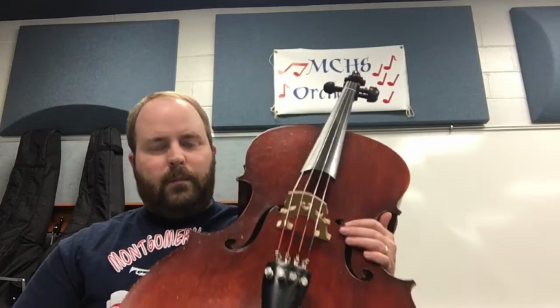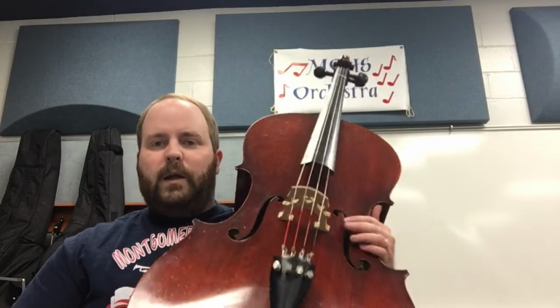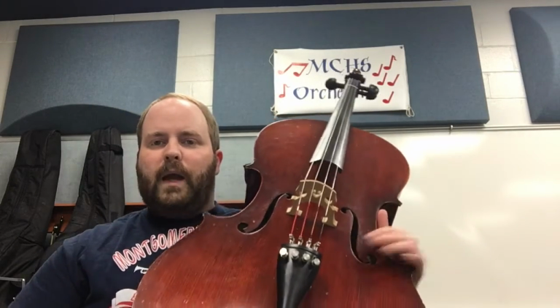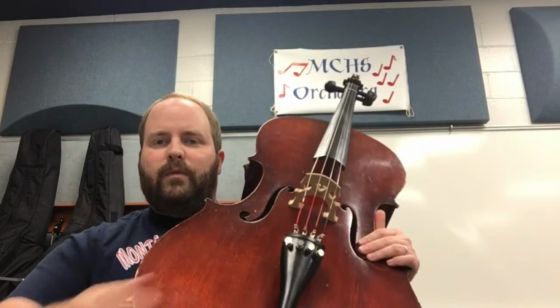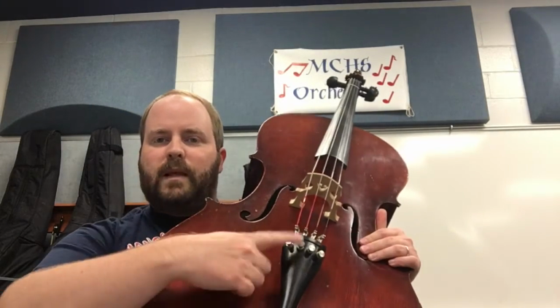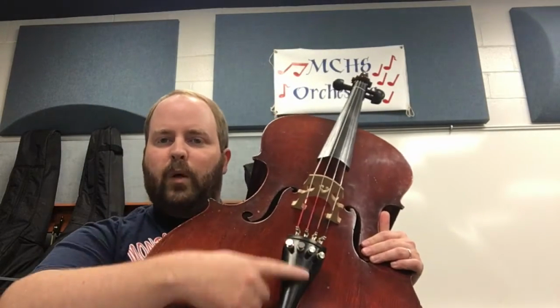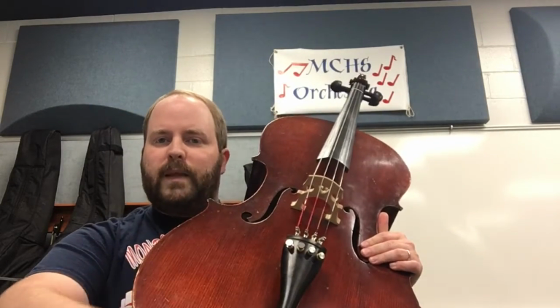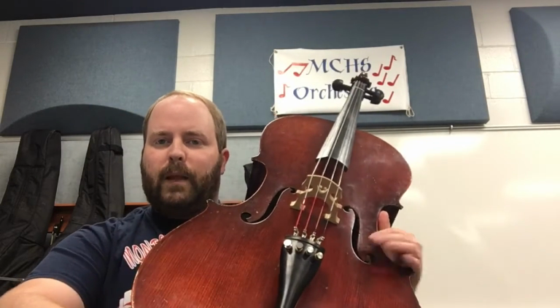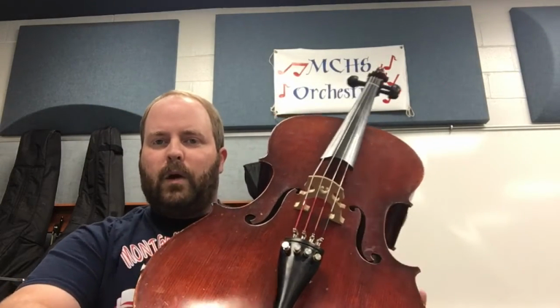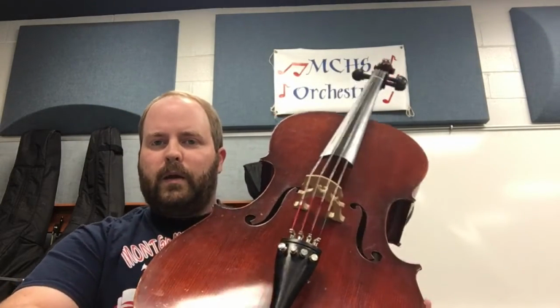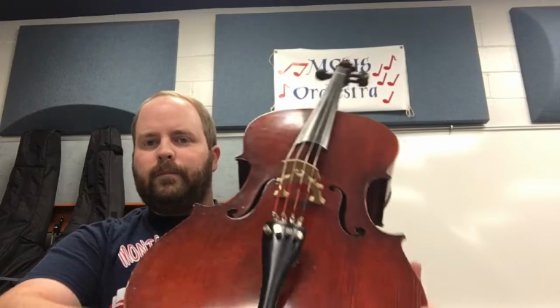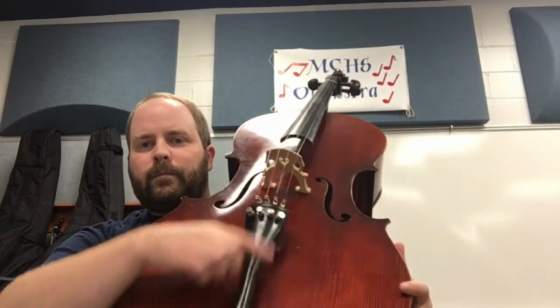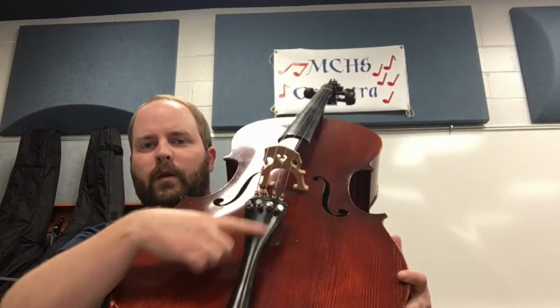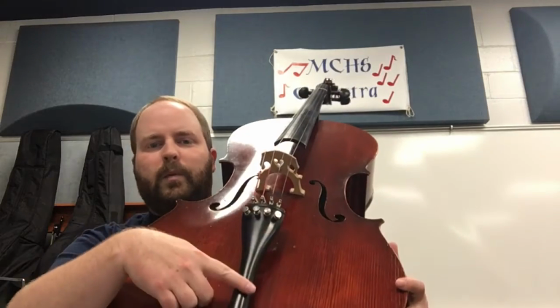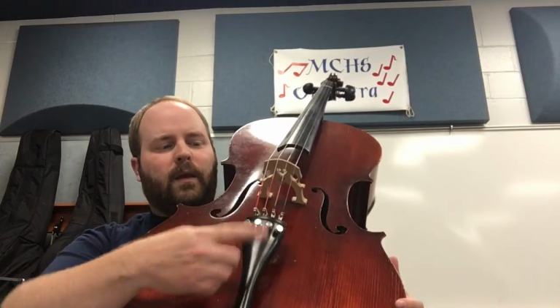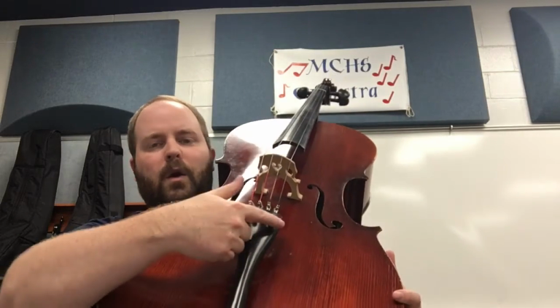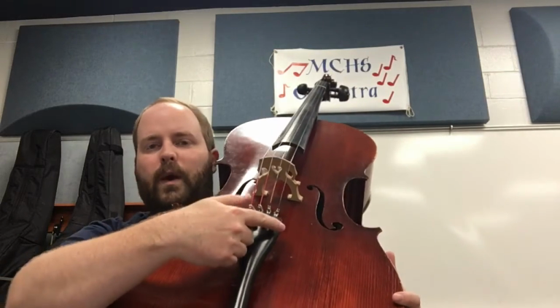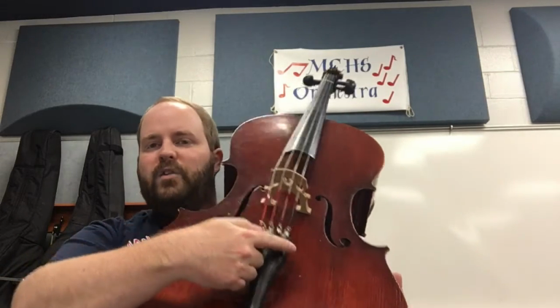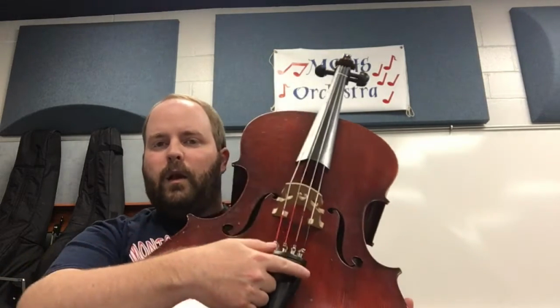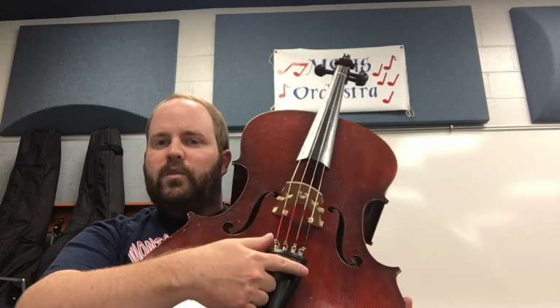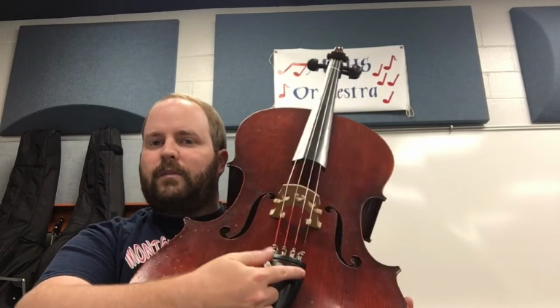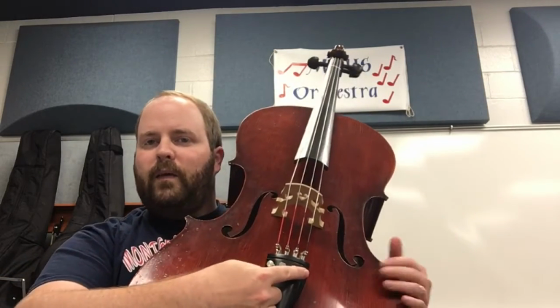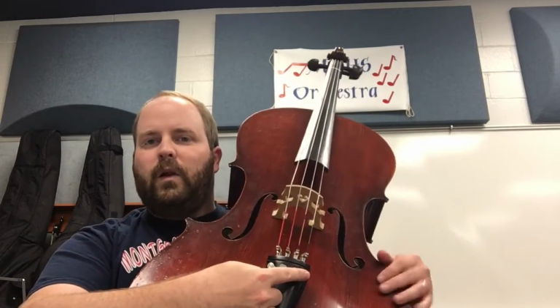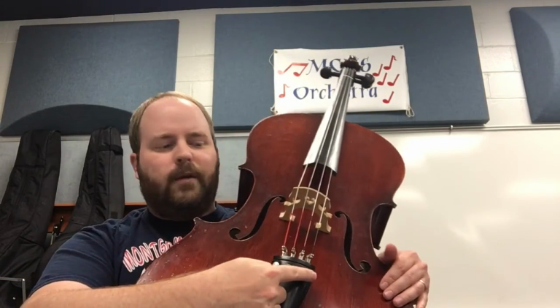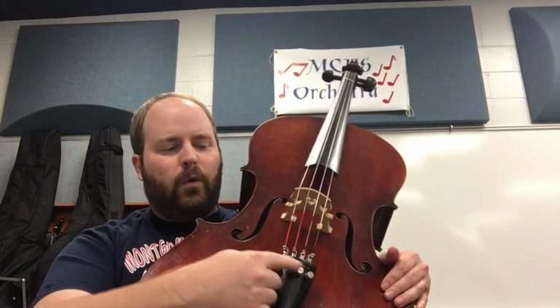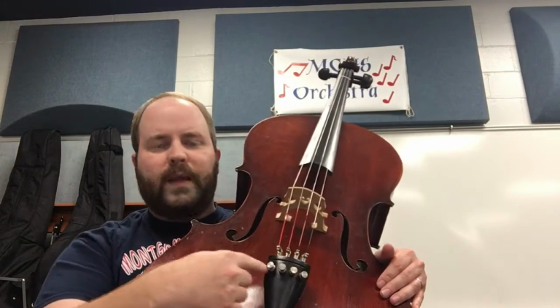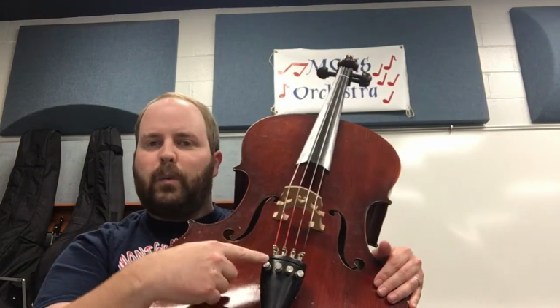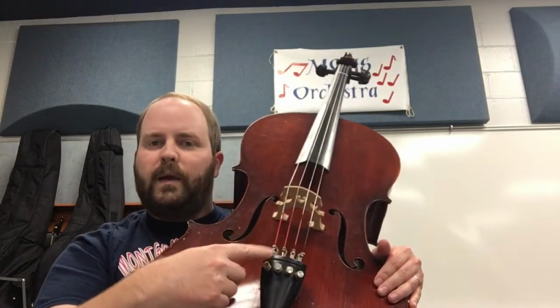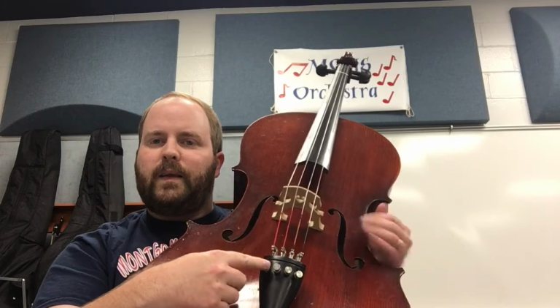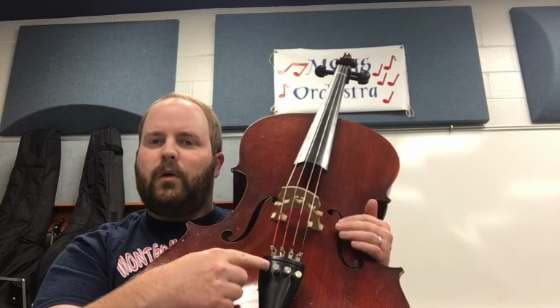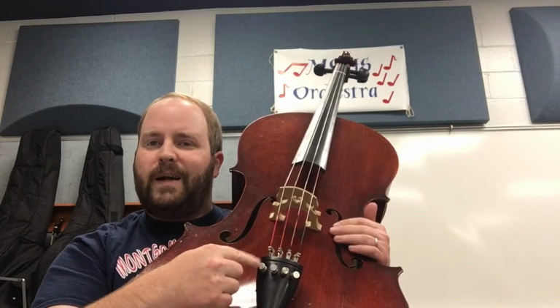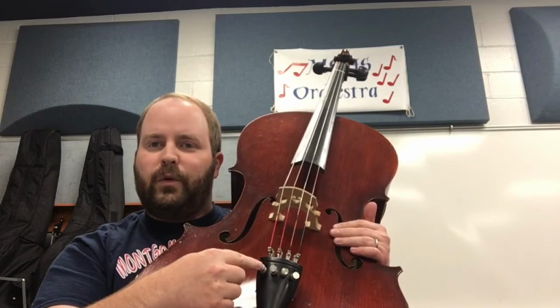Down here we have the tailpiece — this black part right here. On the cello, just like the violin and viola, we have four silver pegs — these are called fine tuners.